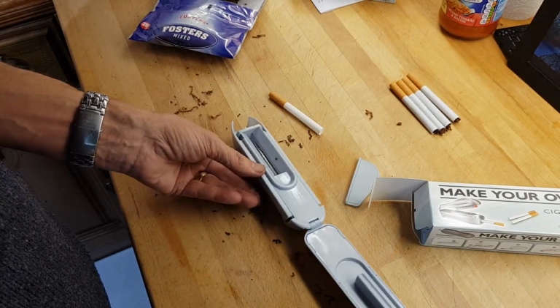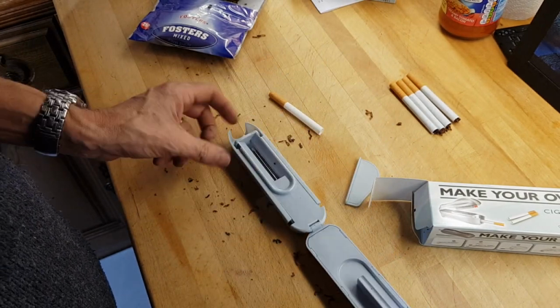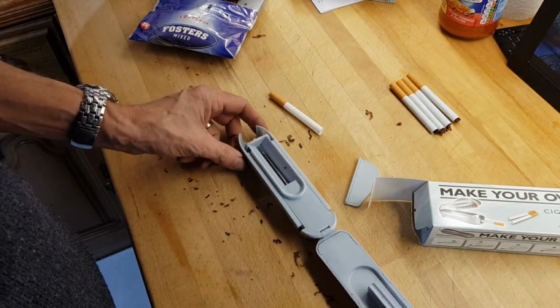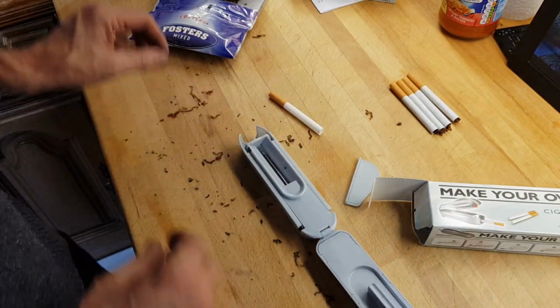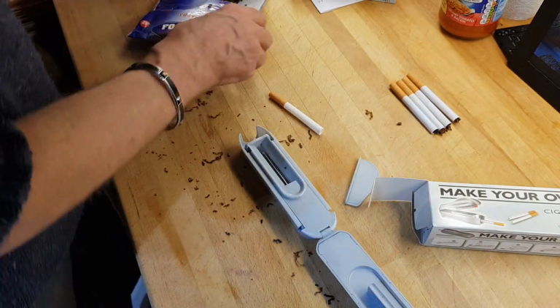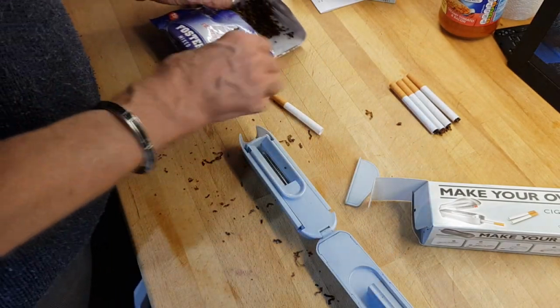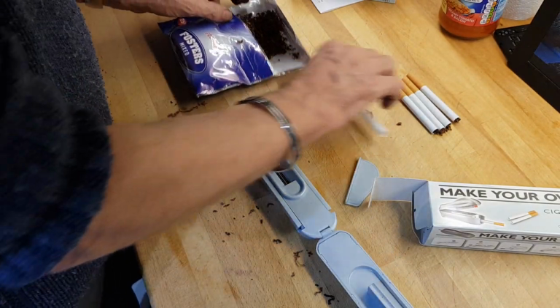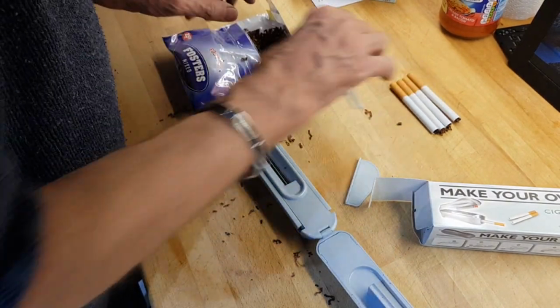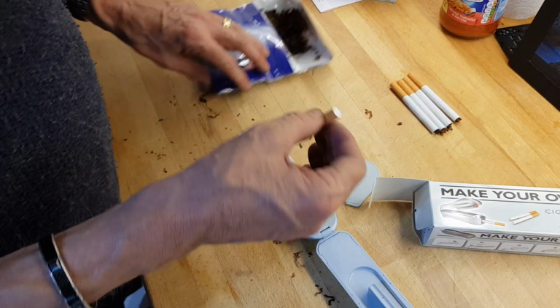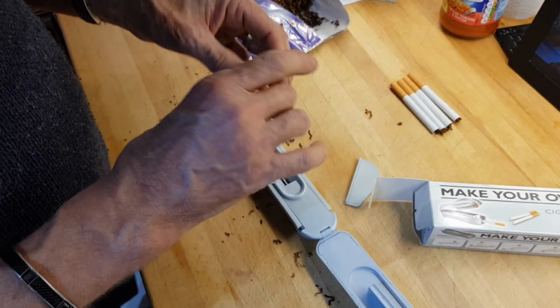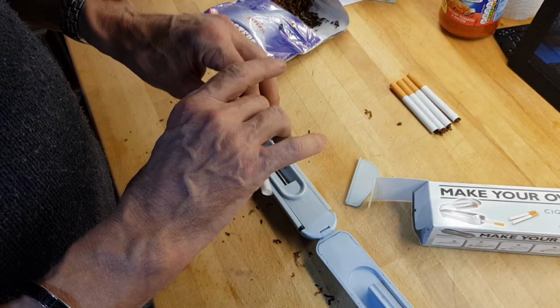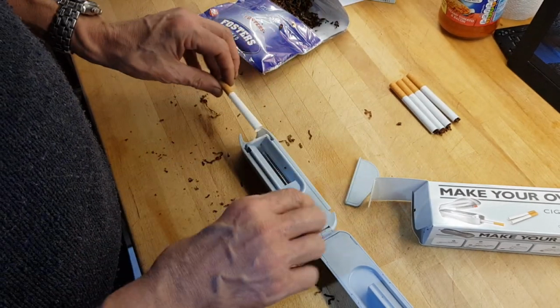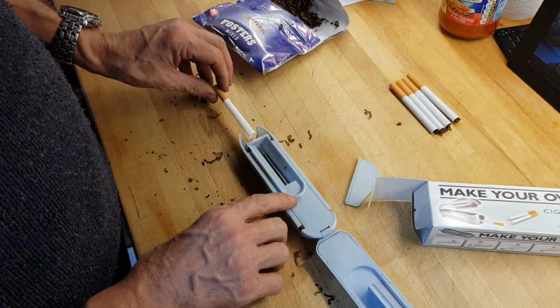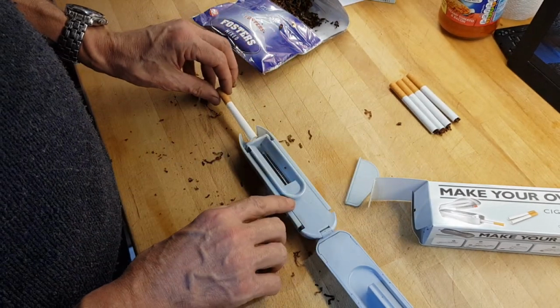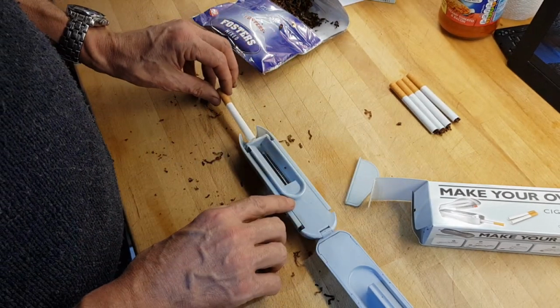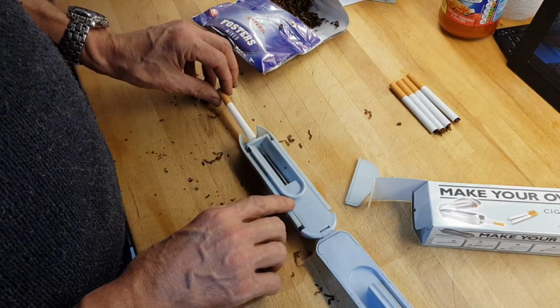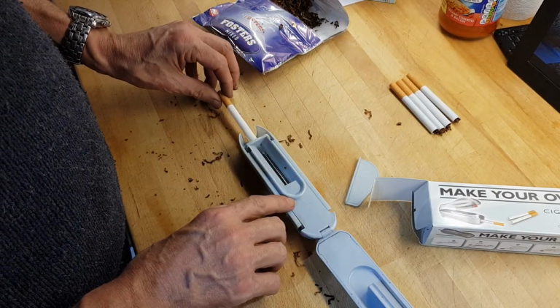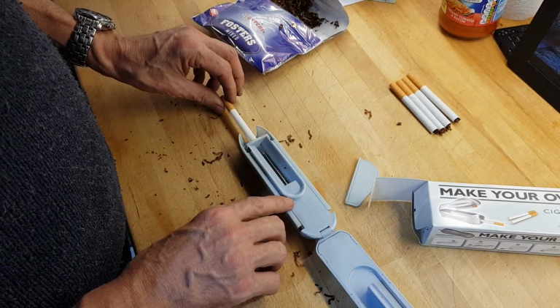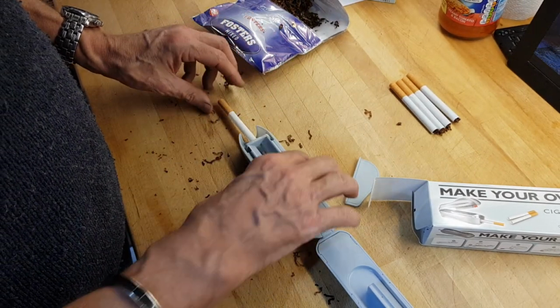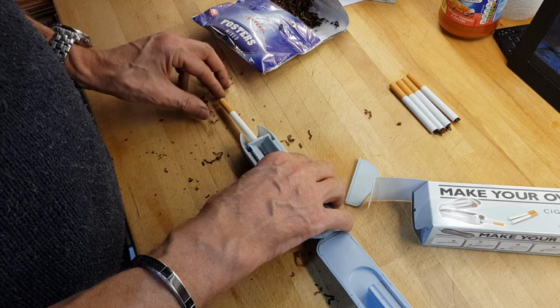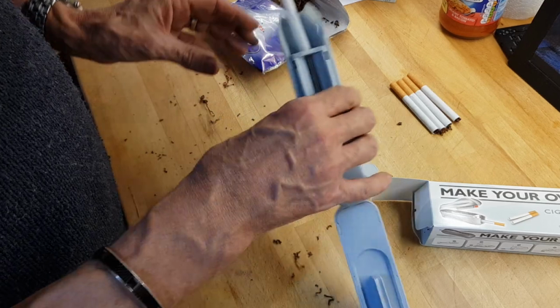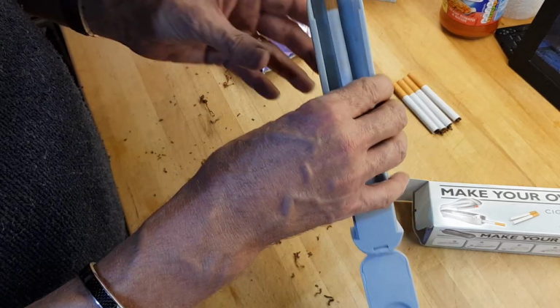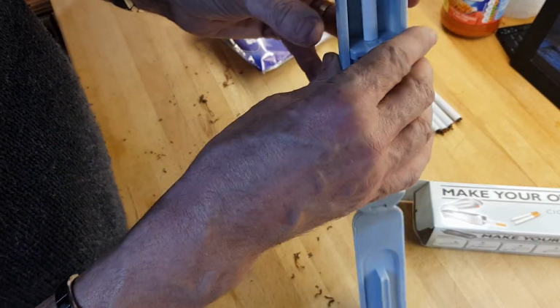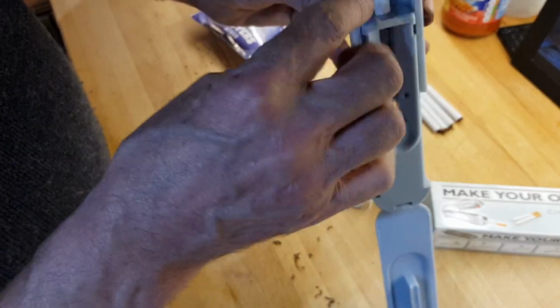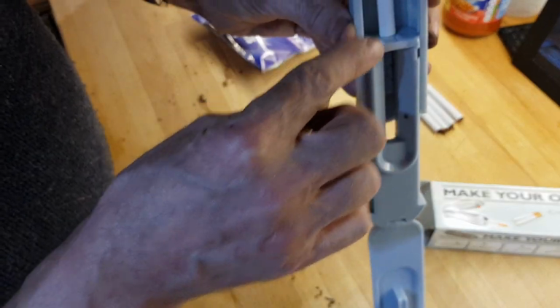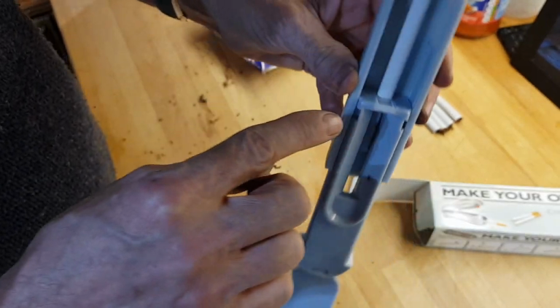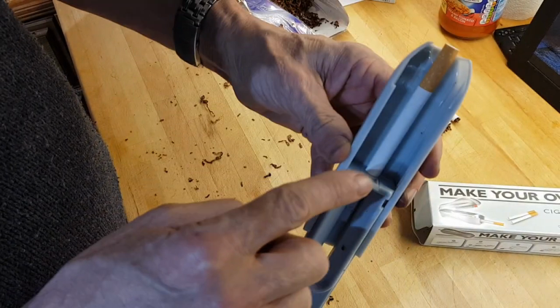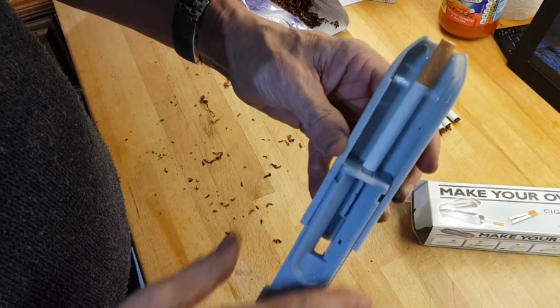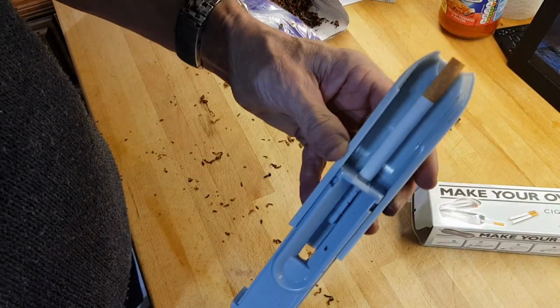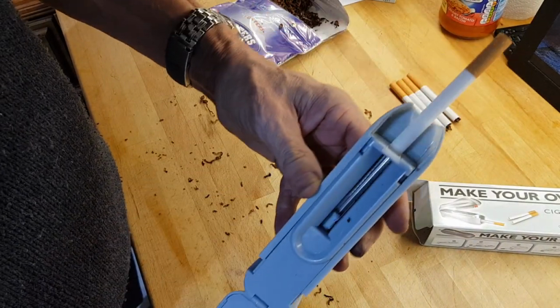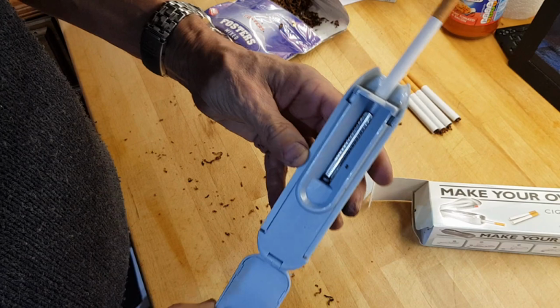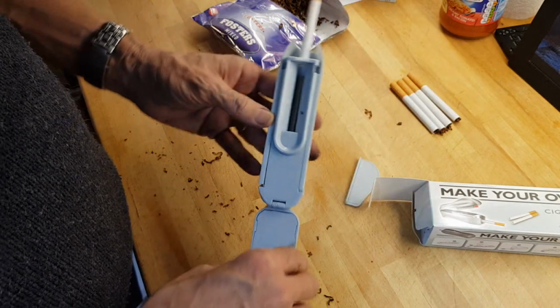Basically, open it up, get your empty cigarette sleeve and just pop it onto the end like so — see it just pops on the end there like that. Take it back out.